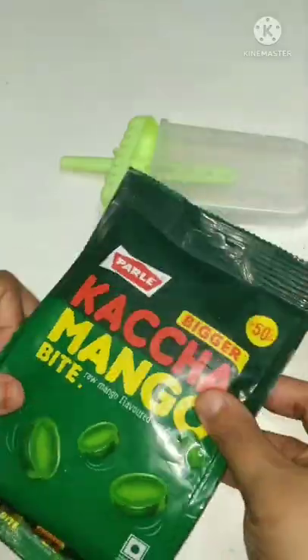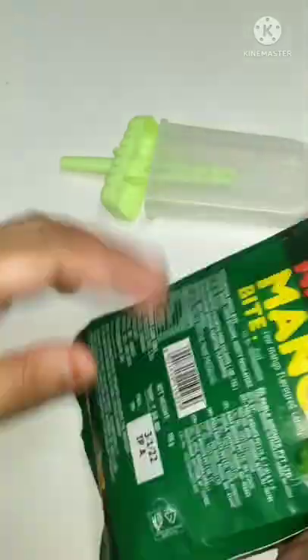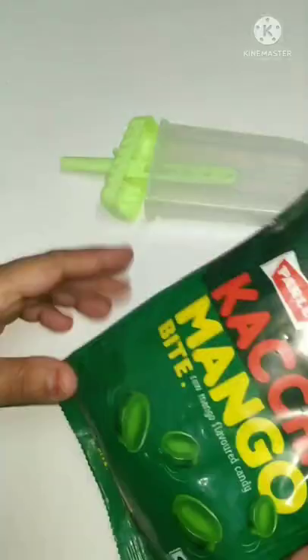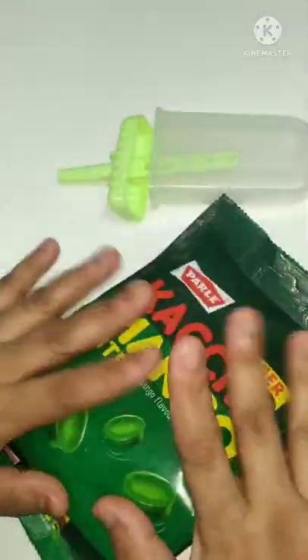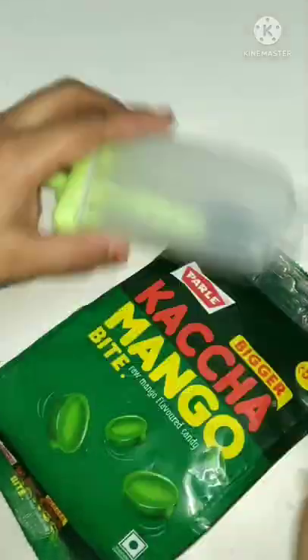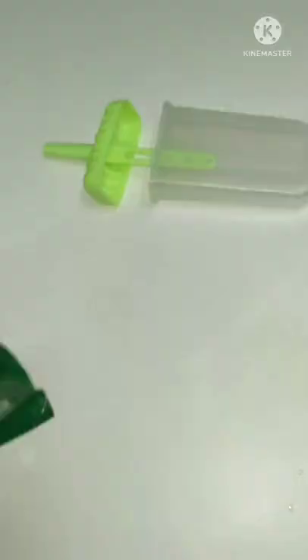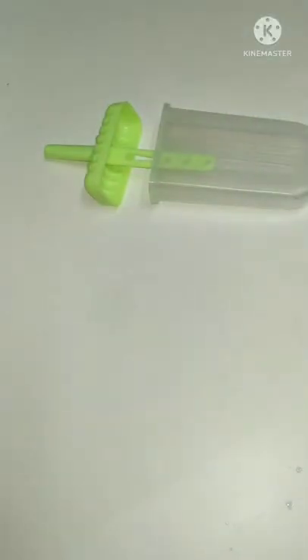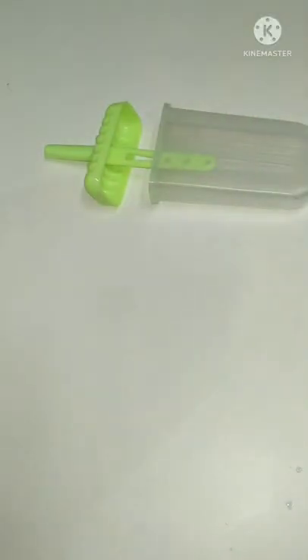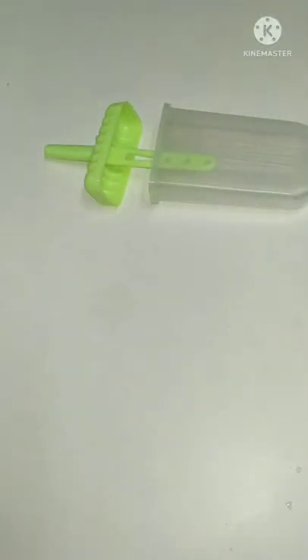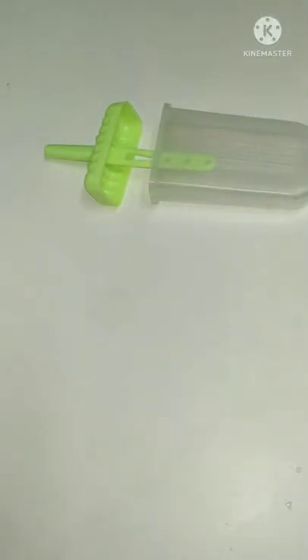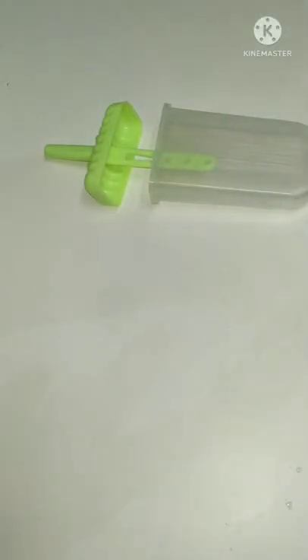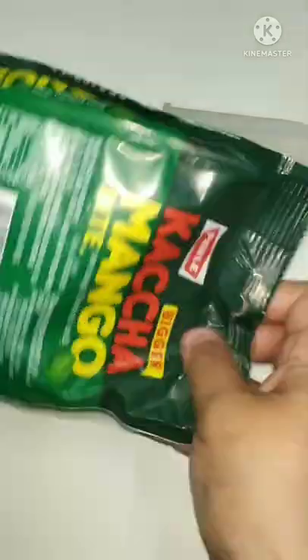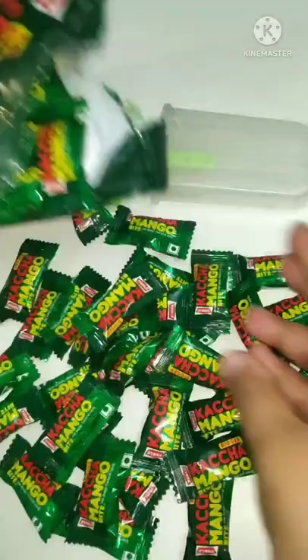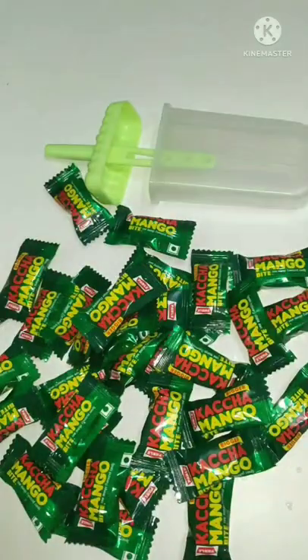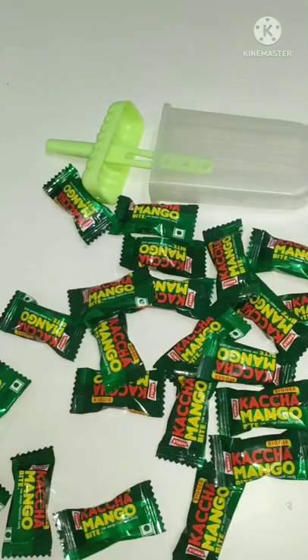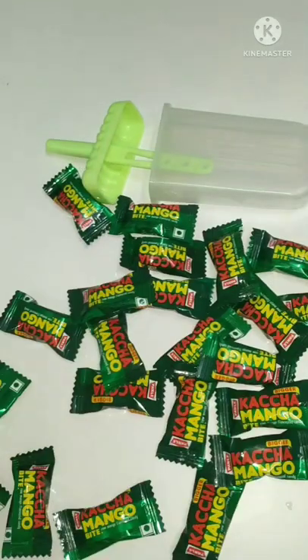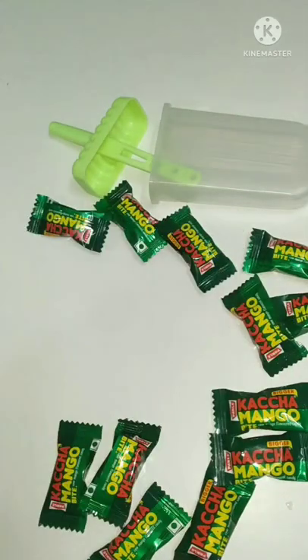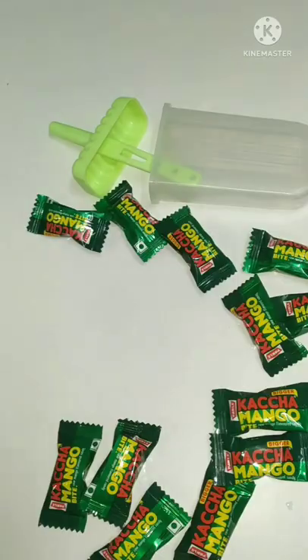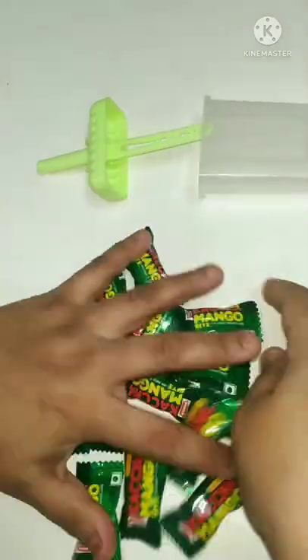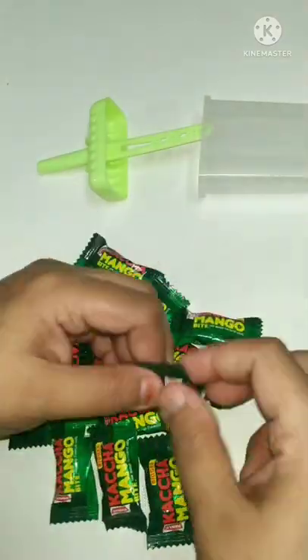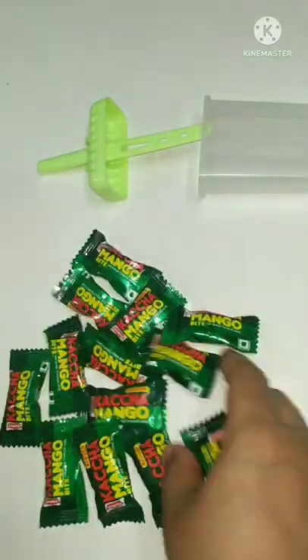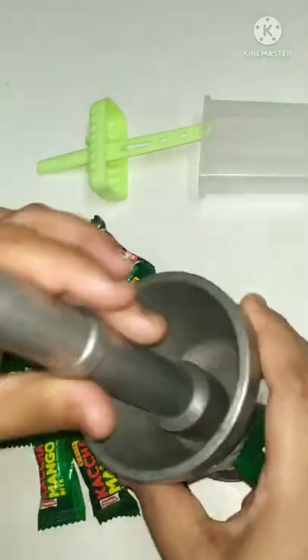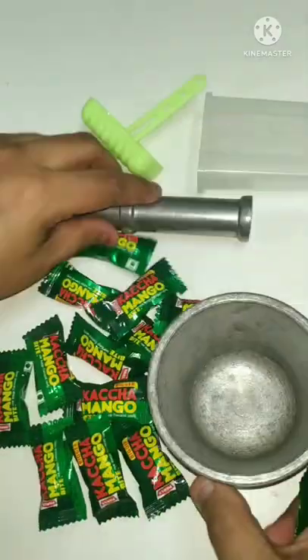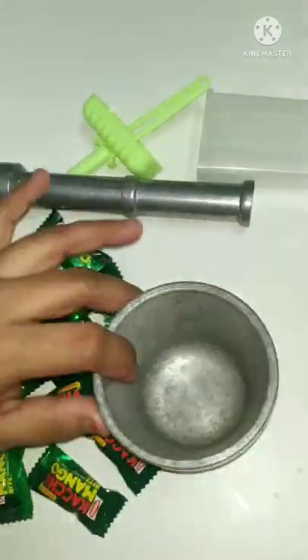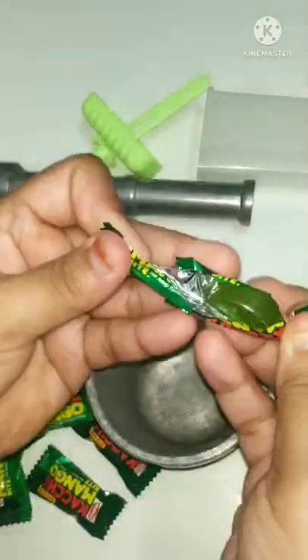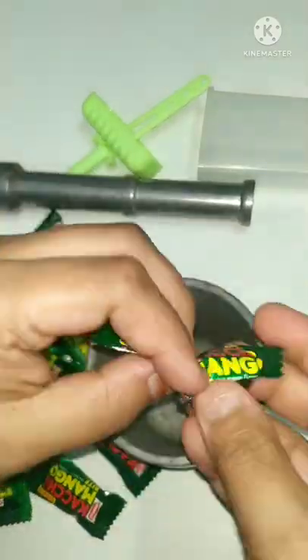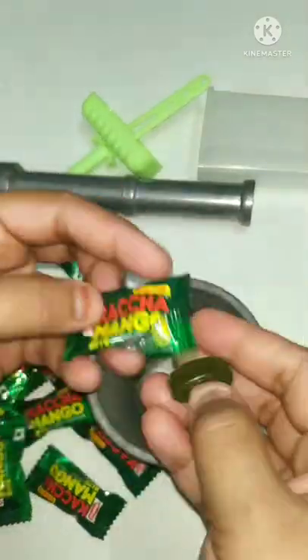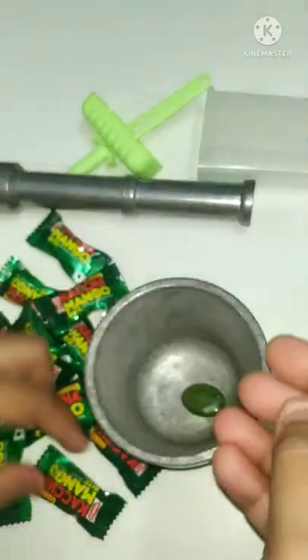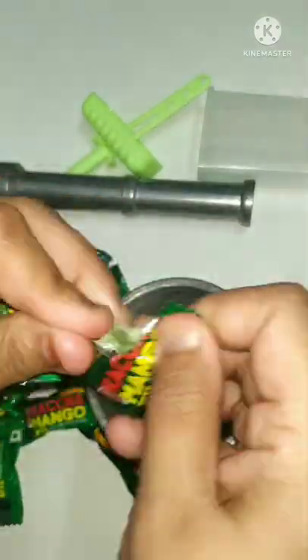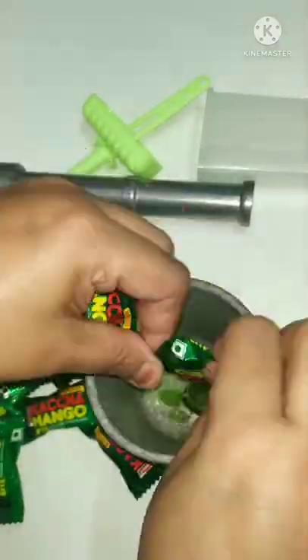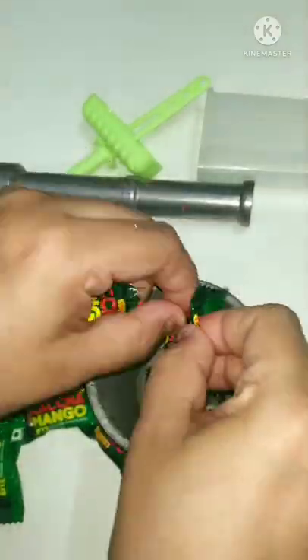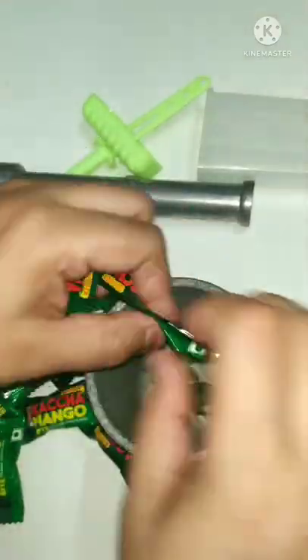Hello! Today we will make a popsicle with mango bites. I took 10 or 15 mango bites.